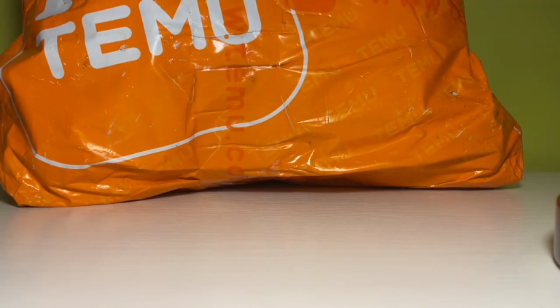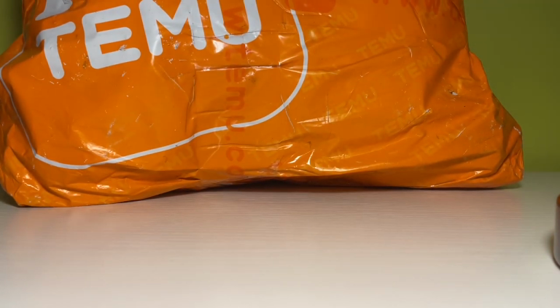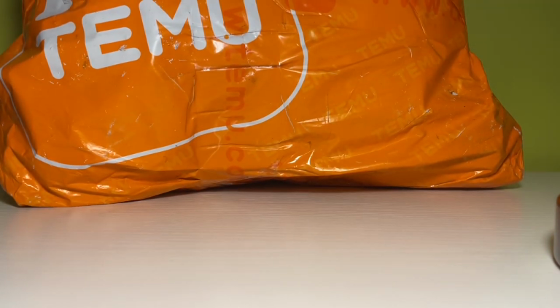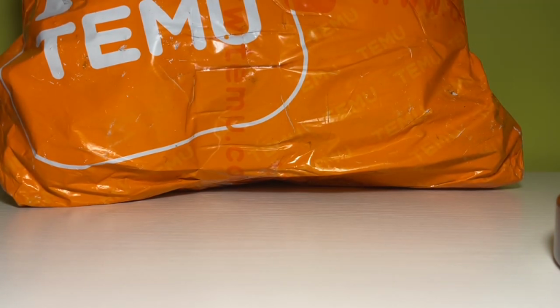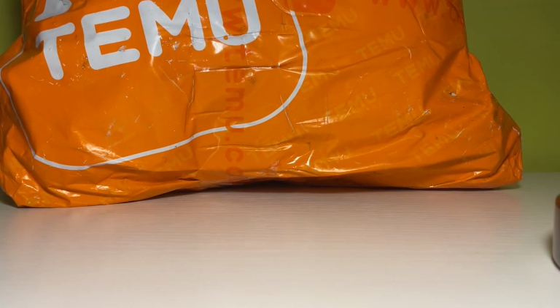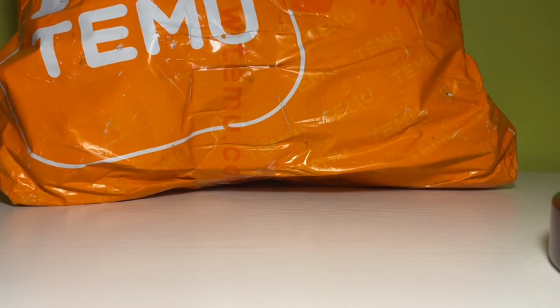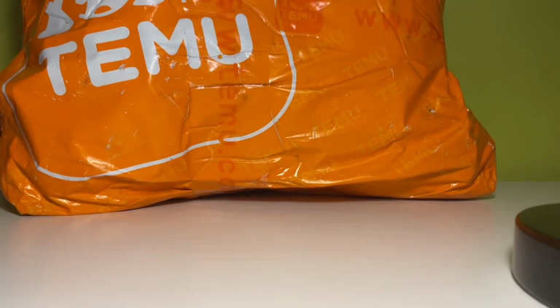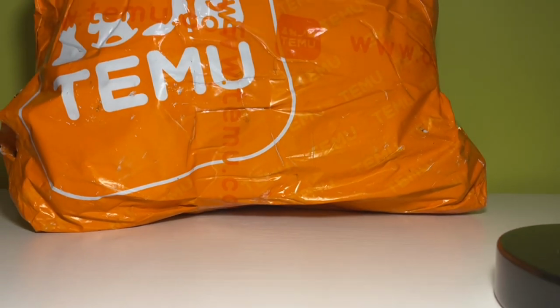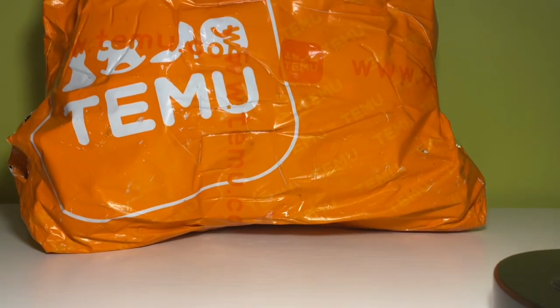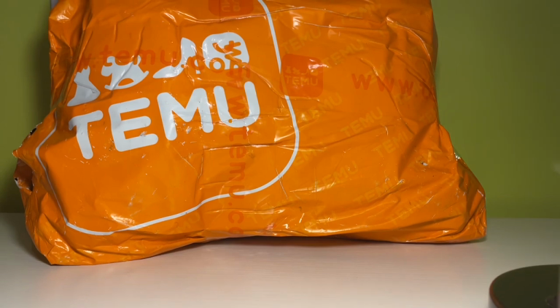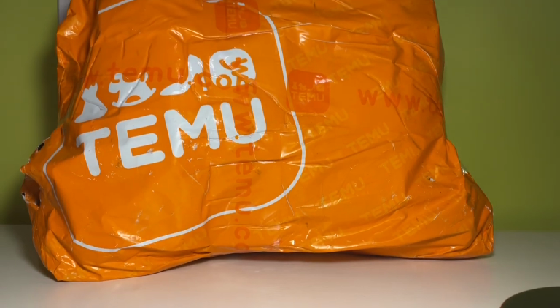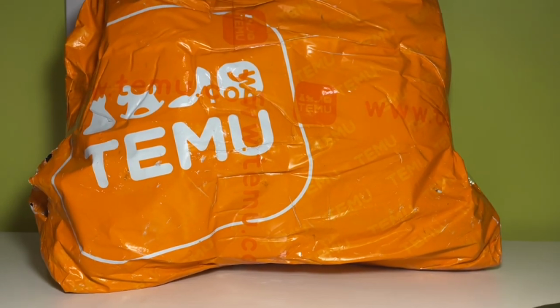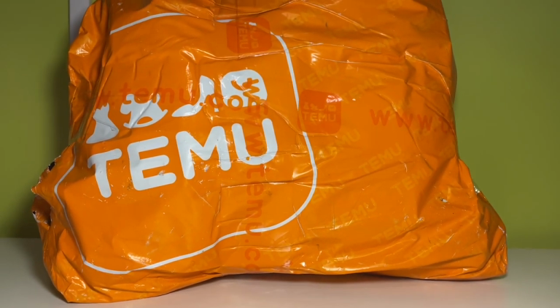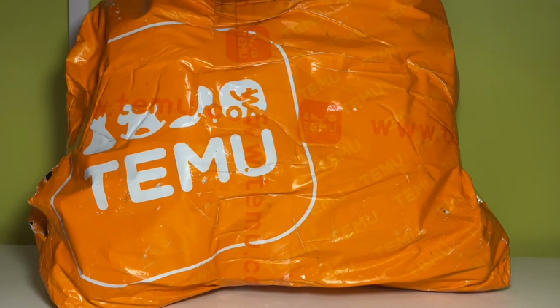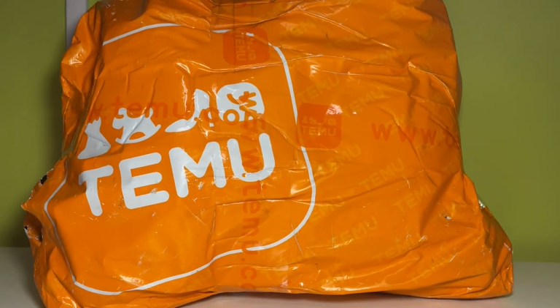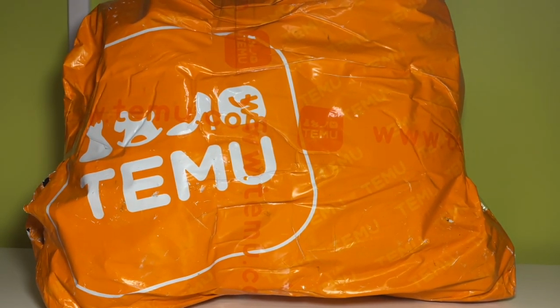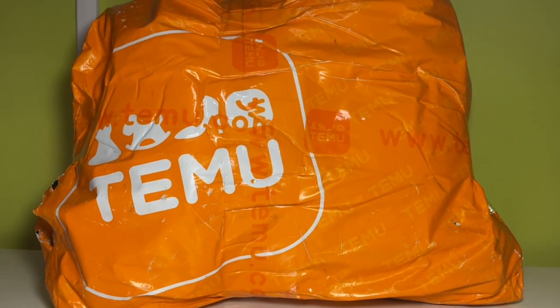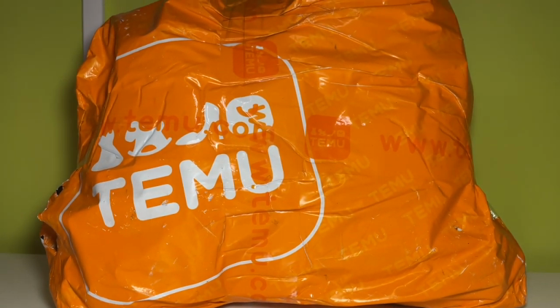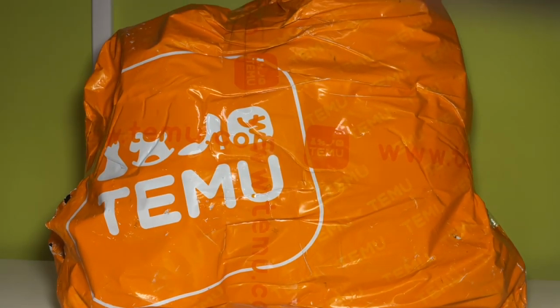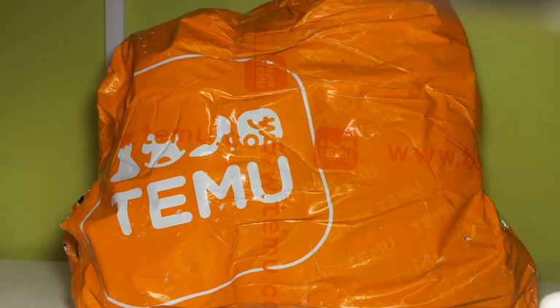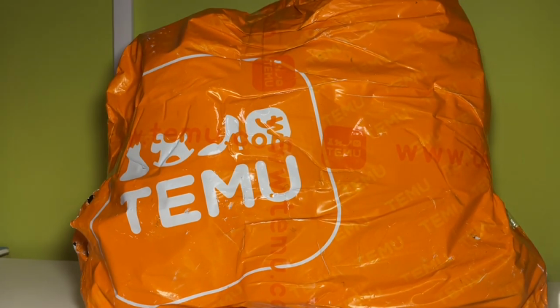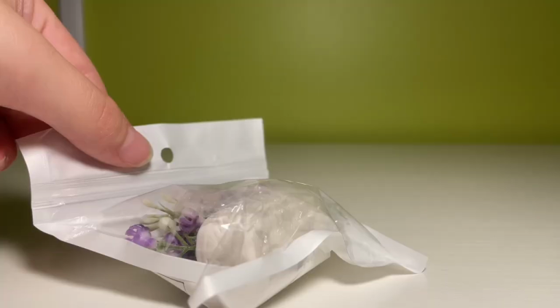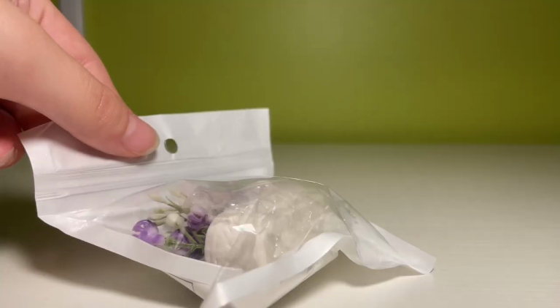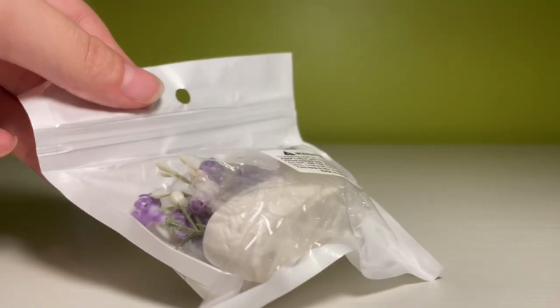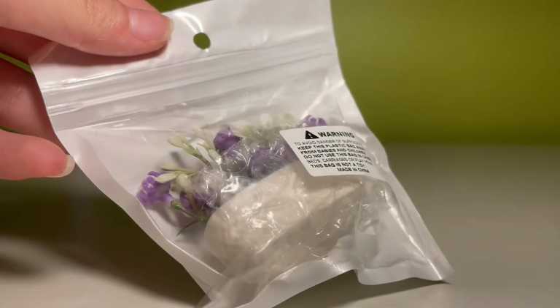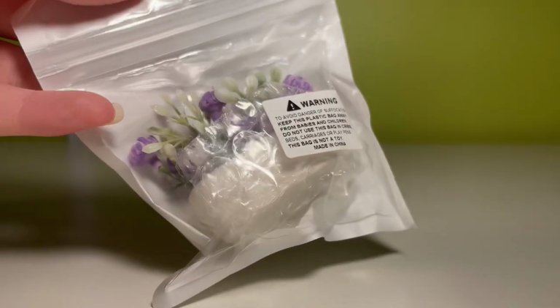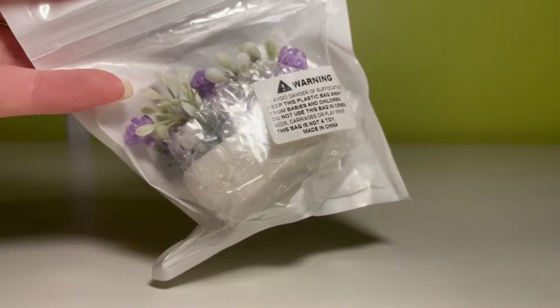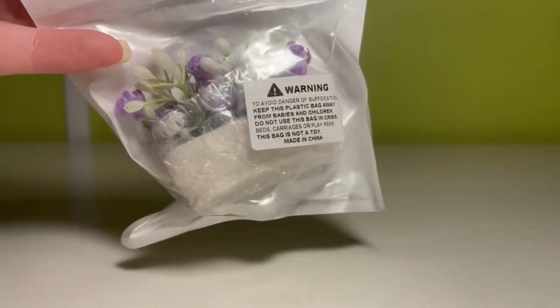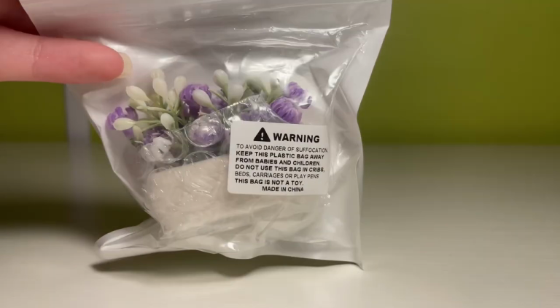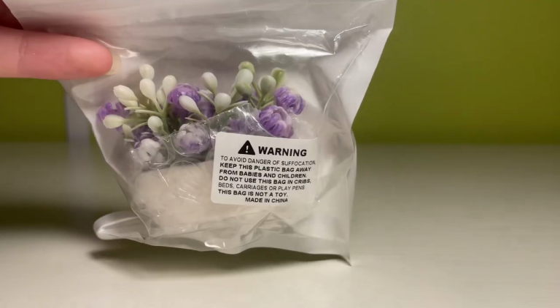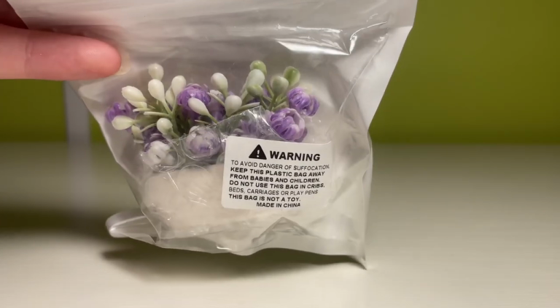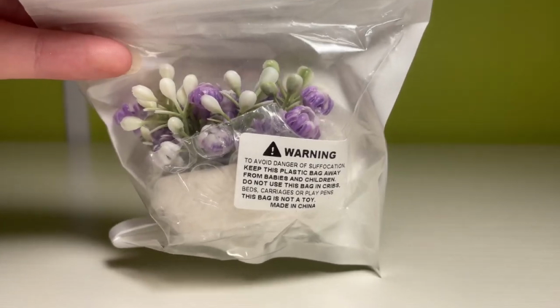I can't even get it all in the shot. Oh my gosh, this box is giant. Let's get into it. Our first mini of the video — we have these little flowers.